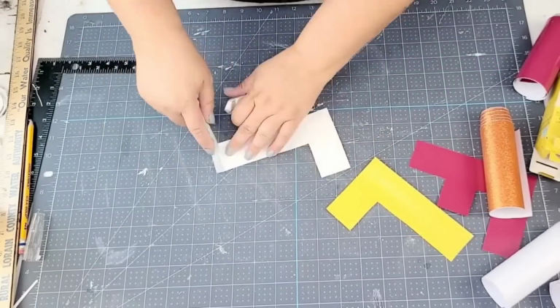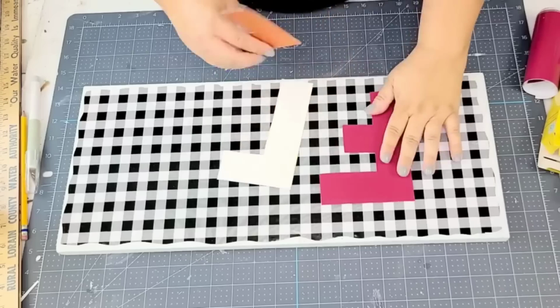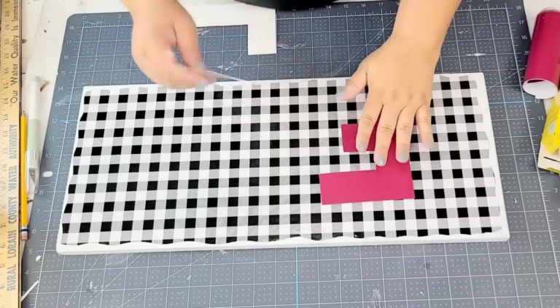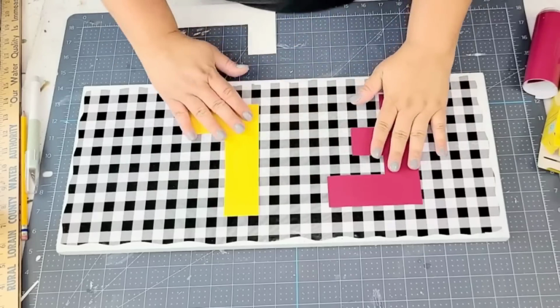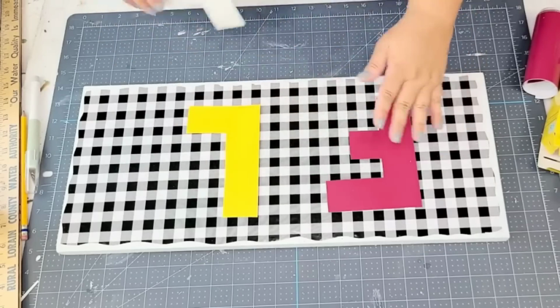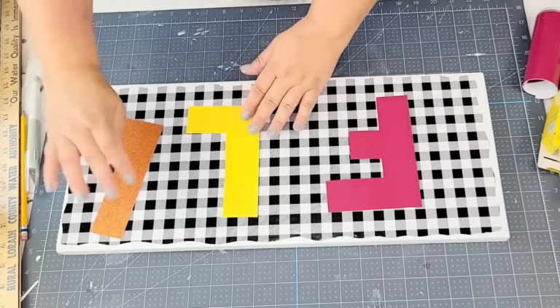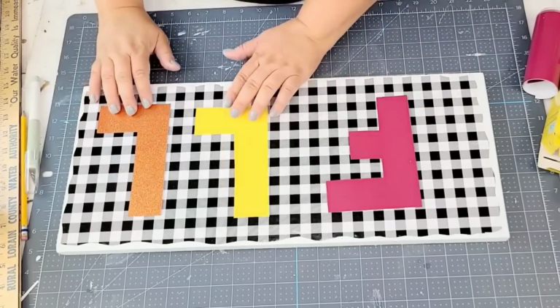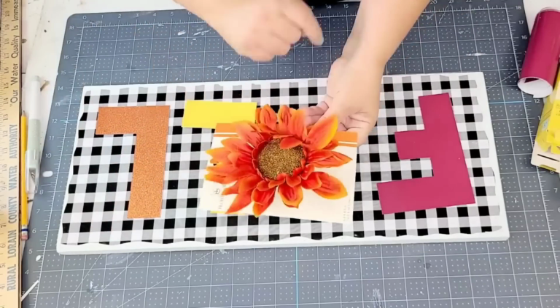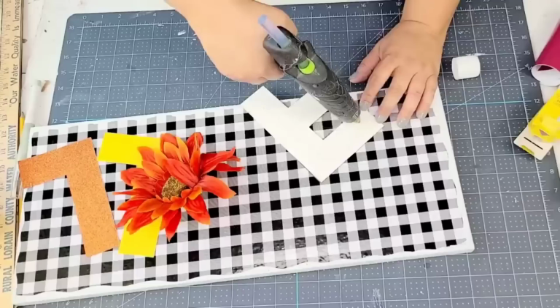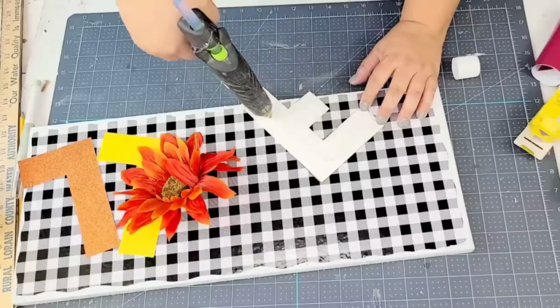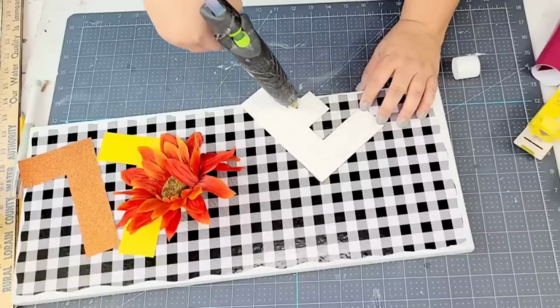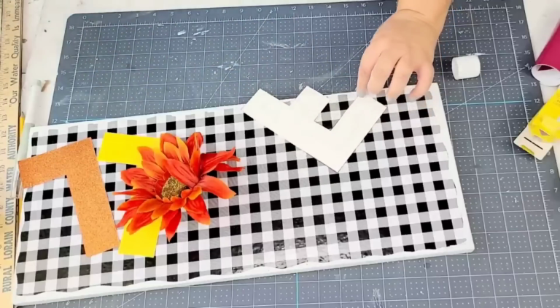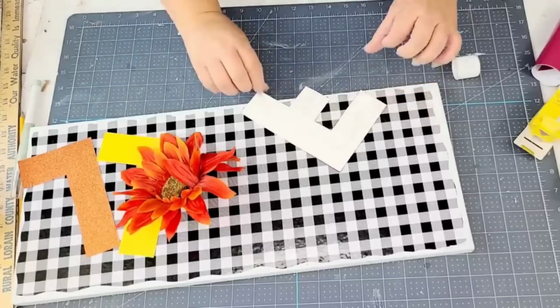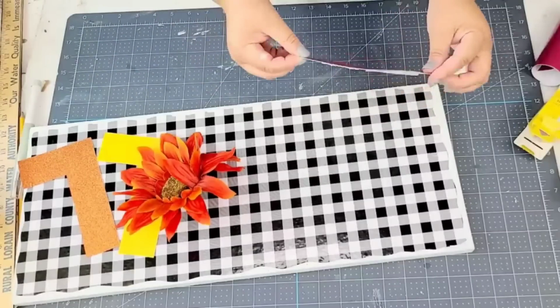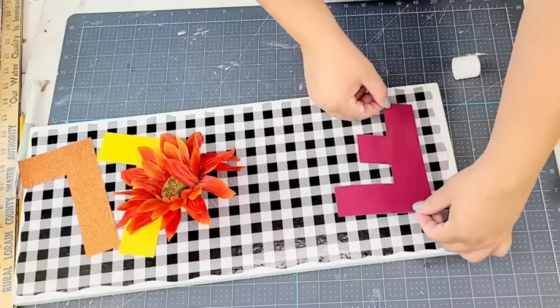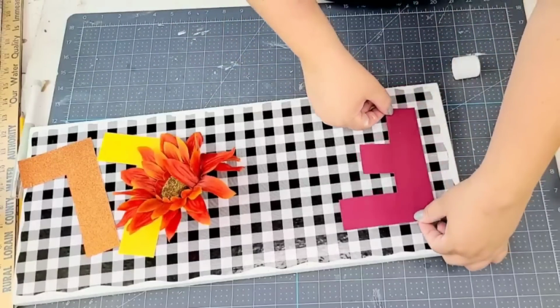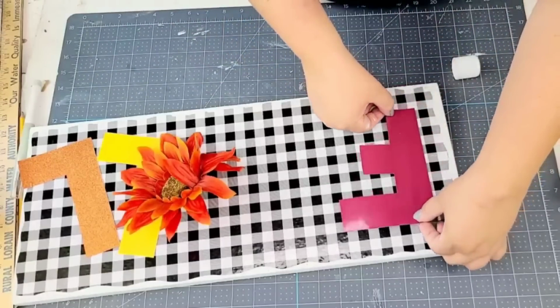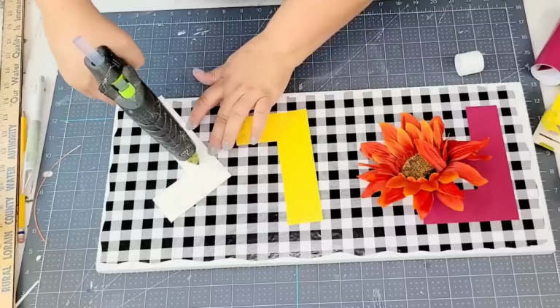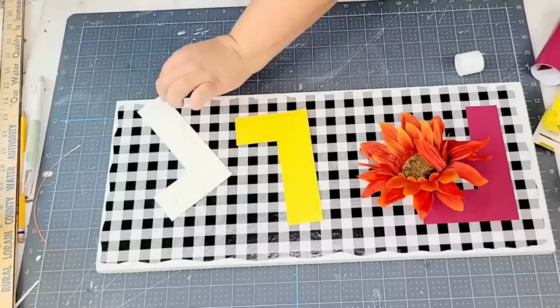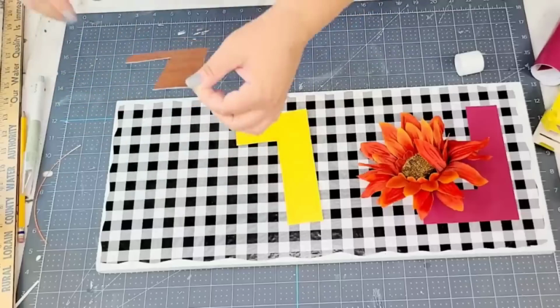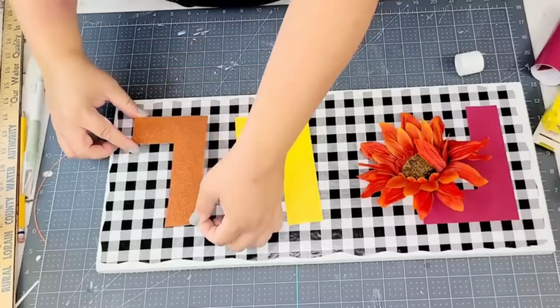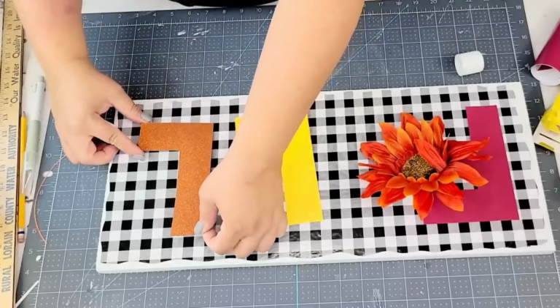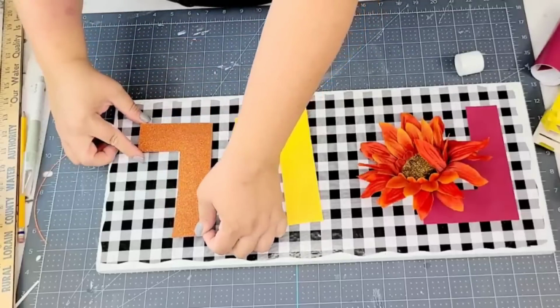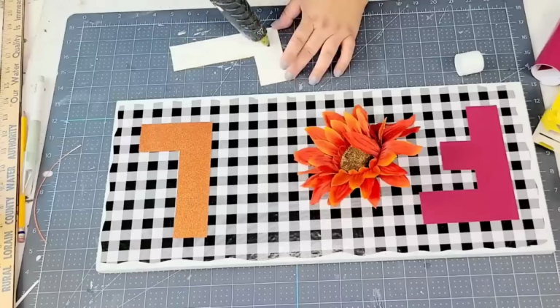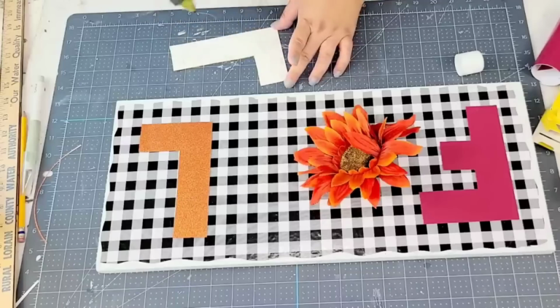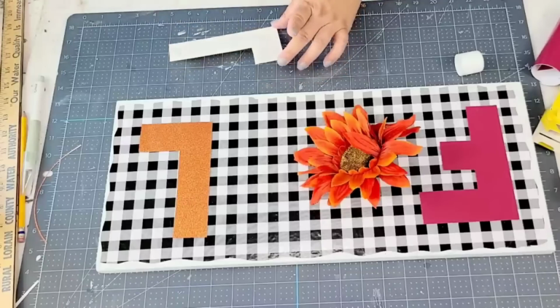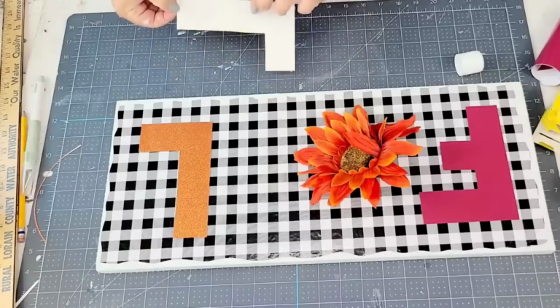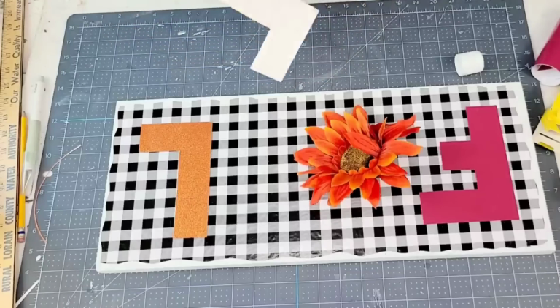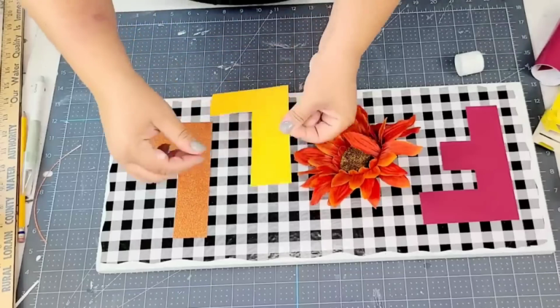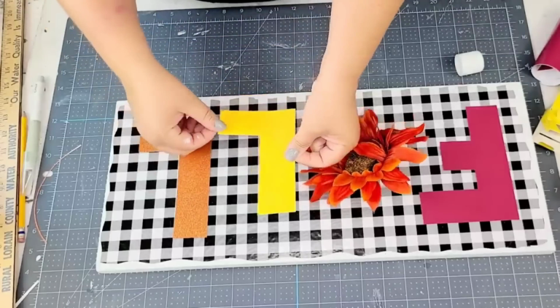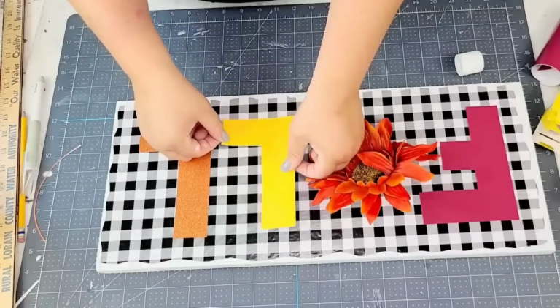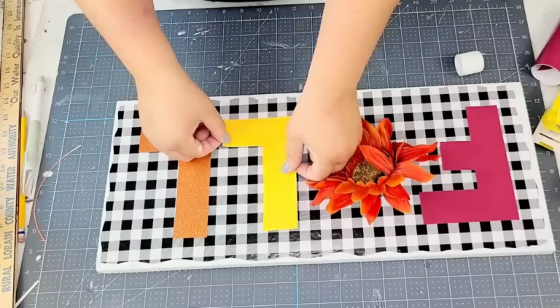Alright, so we're going to keep covering the letters, and now we have a beautiful fall sign. The A is going to be this beautiful flower from Dollar Tree. I'm just going to hot glue the letters and hot glue the flower. It is so easy.